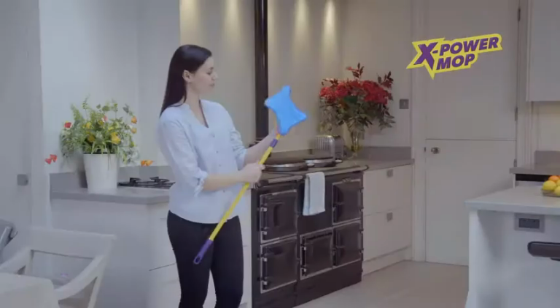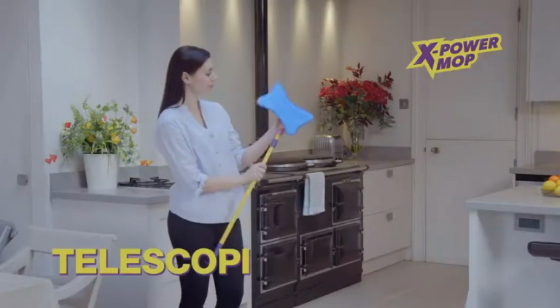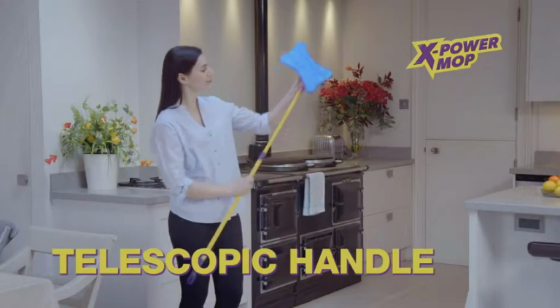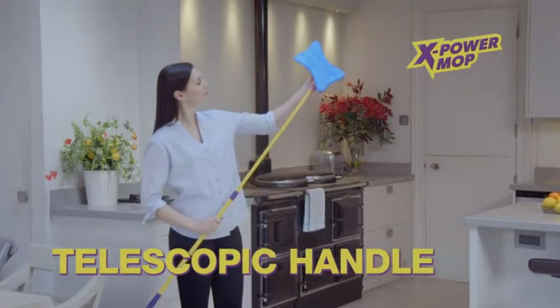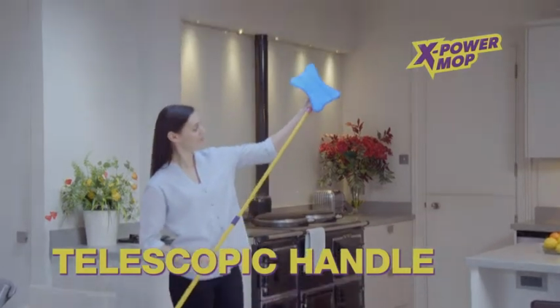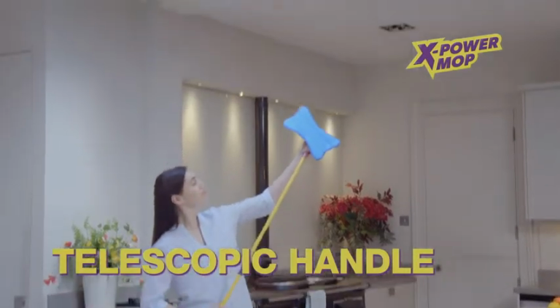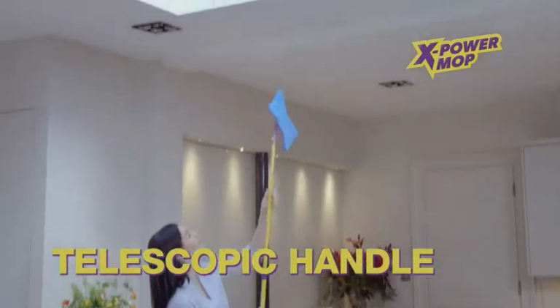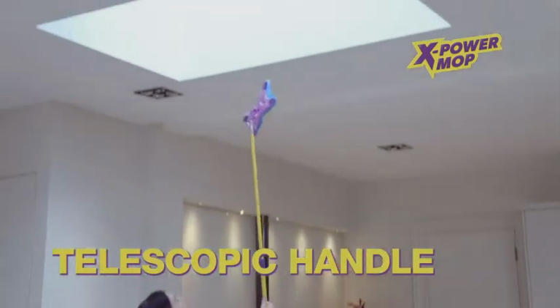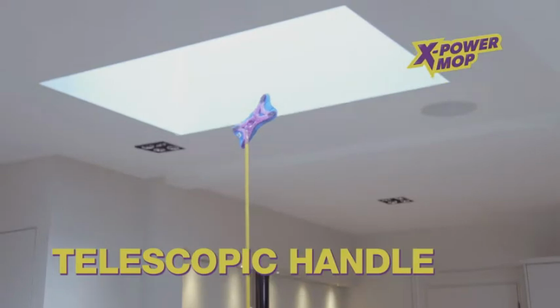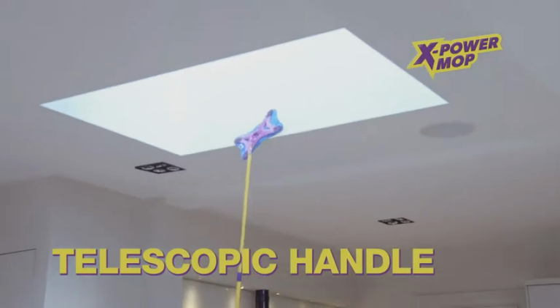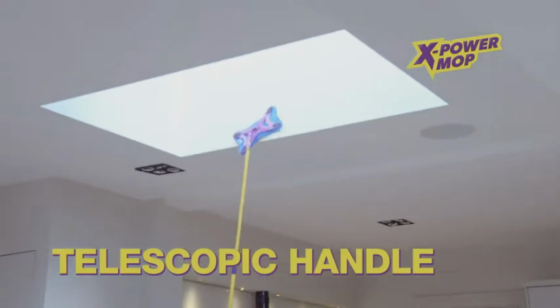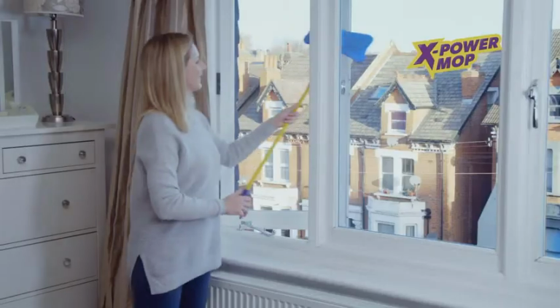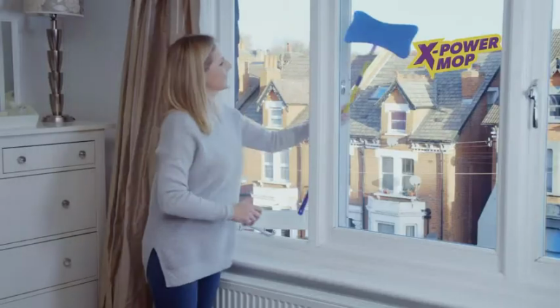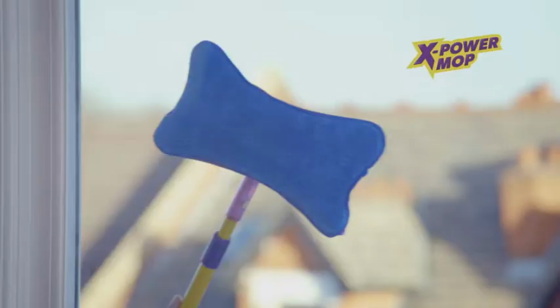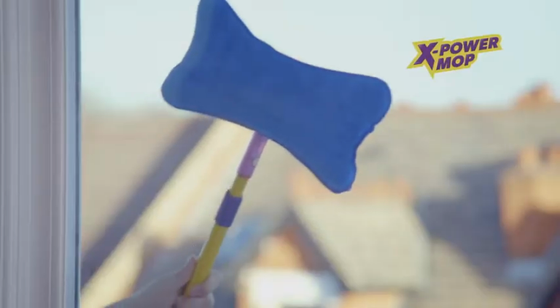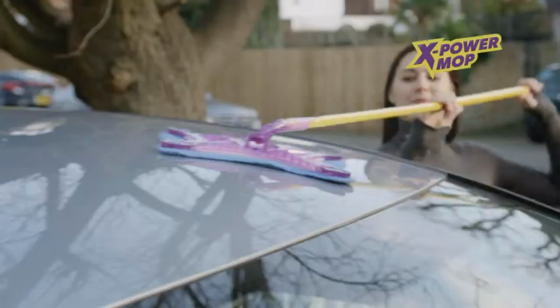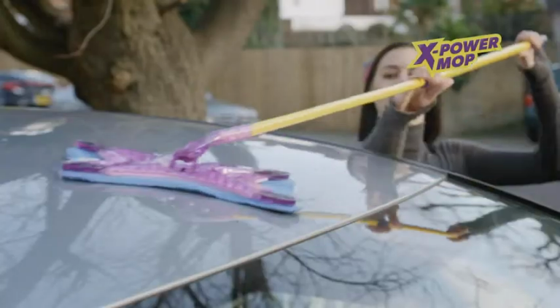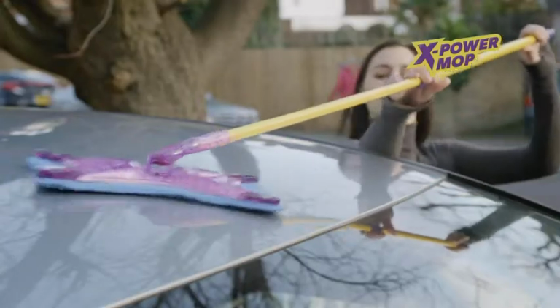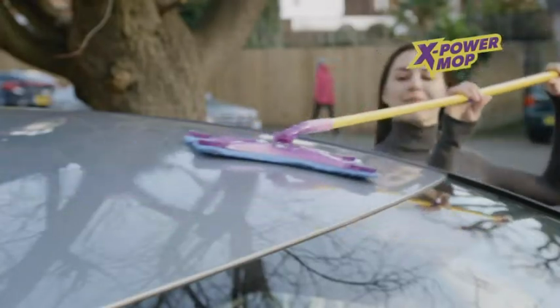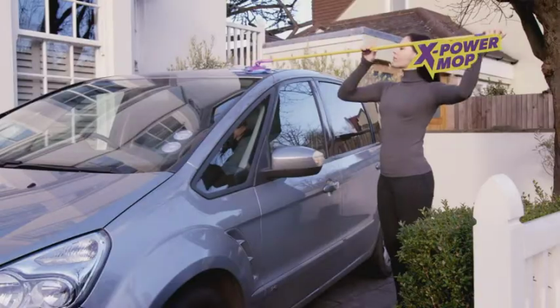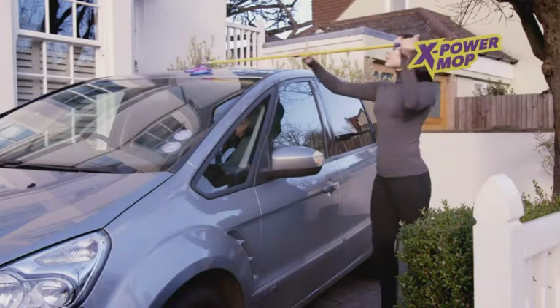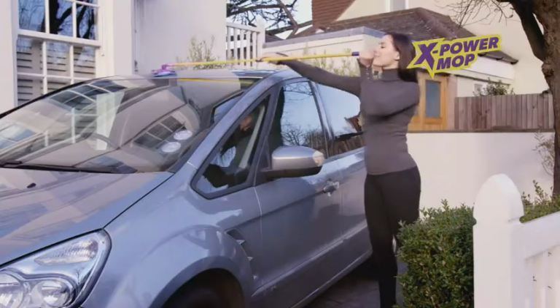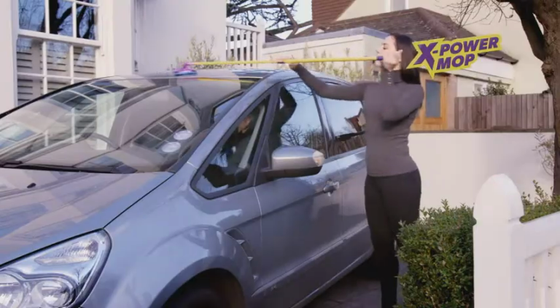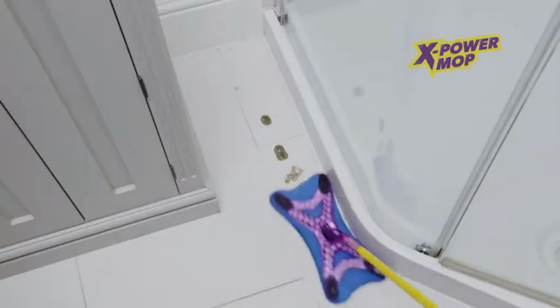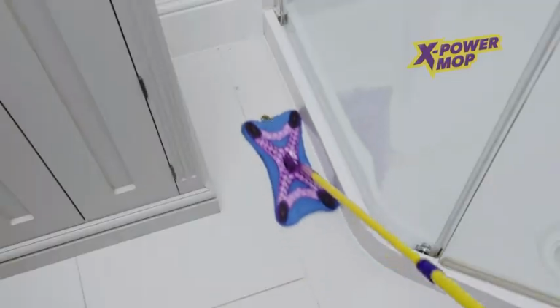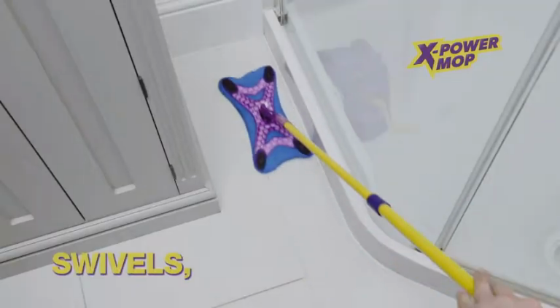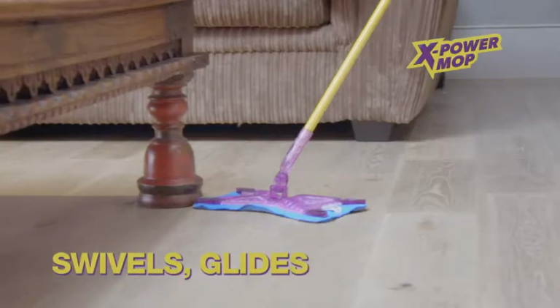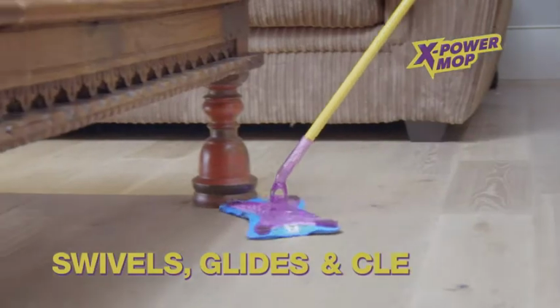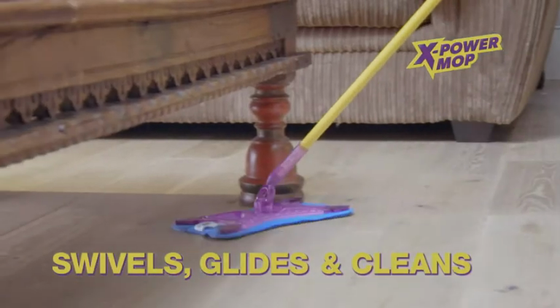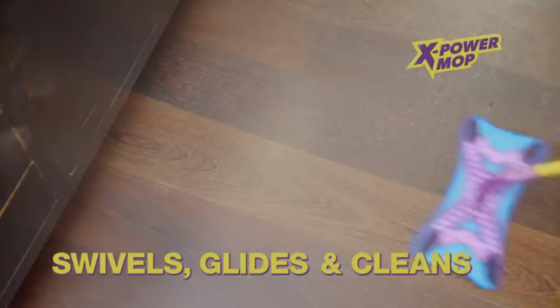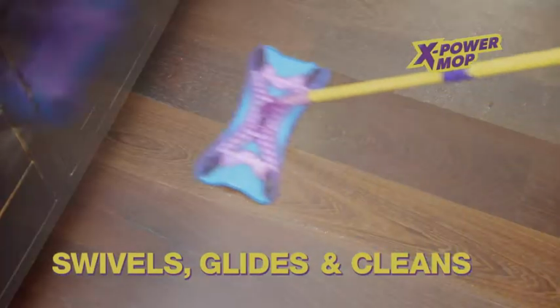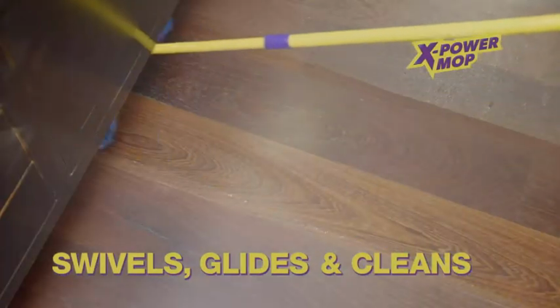And thanks to the telescopic handle, you get extra cleaning power with extra reach. Clean windows inside or out, and shine the sunroof and roofs of cars effortlessly. The XPower Mop swivels, glides and cleans wherever dirt may hide.